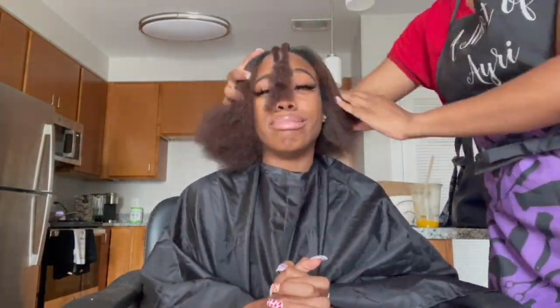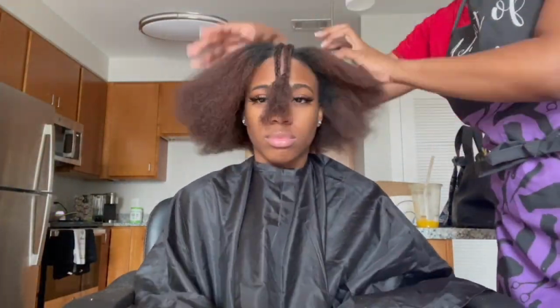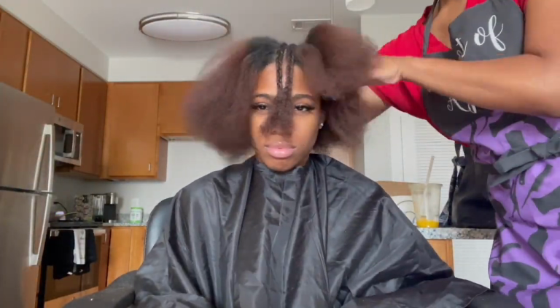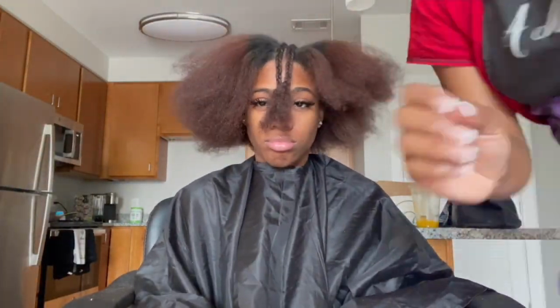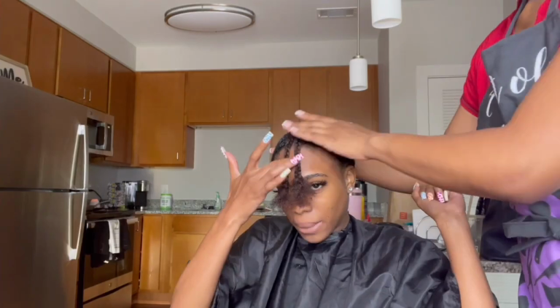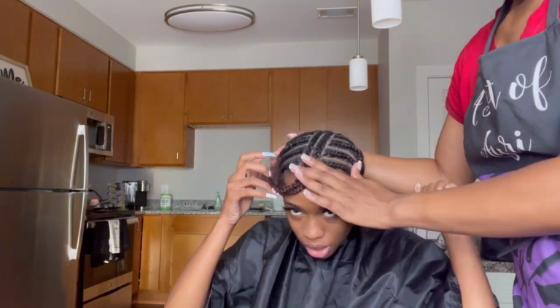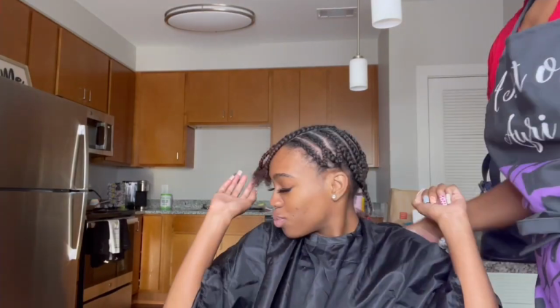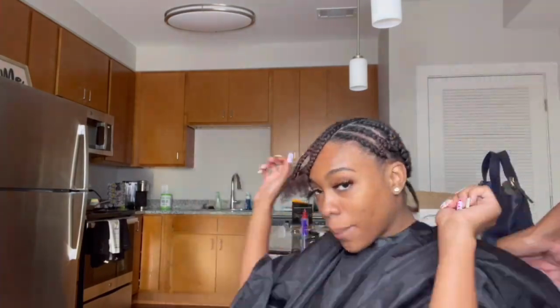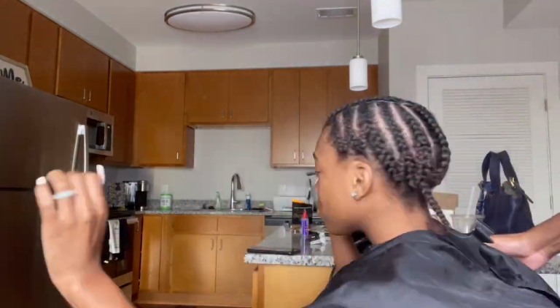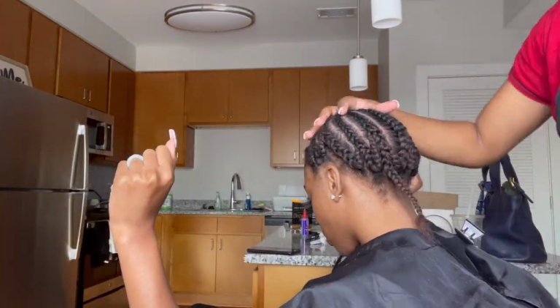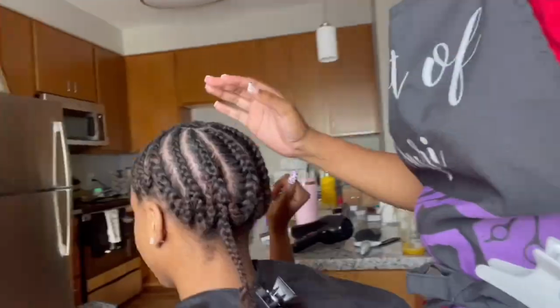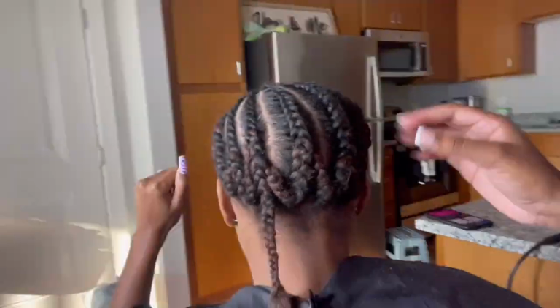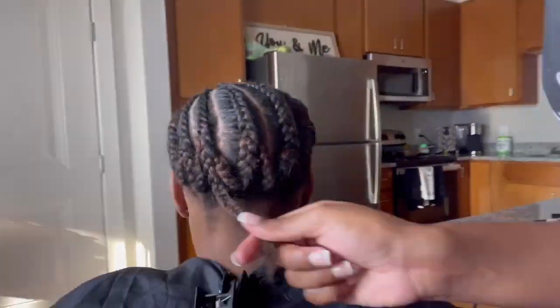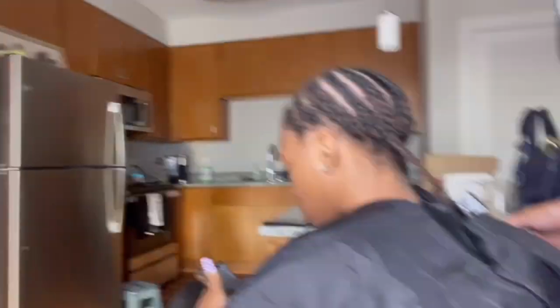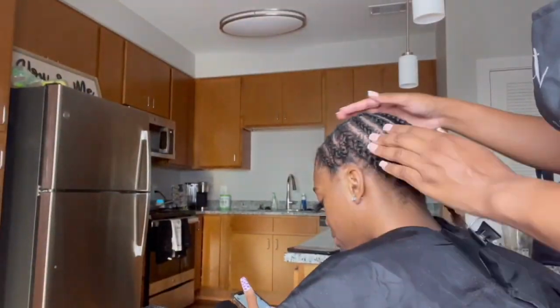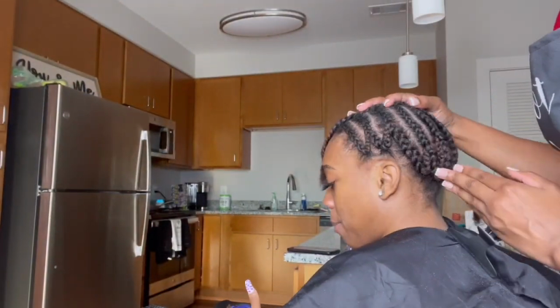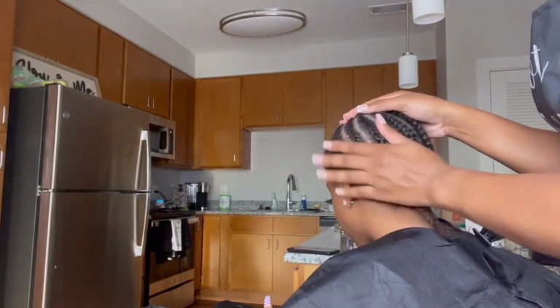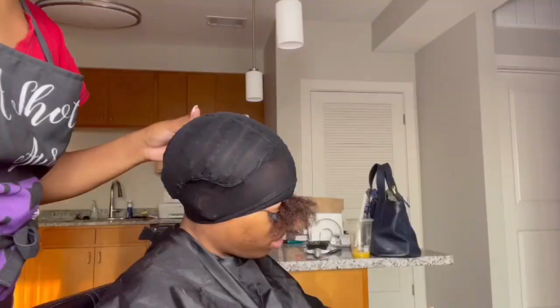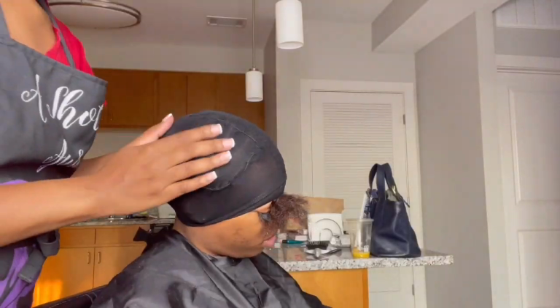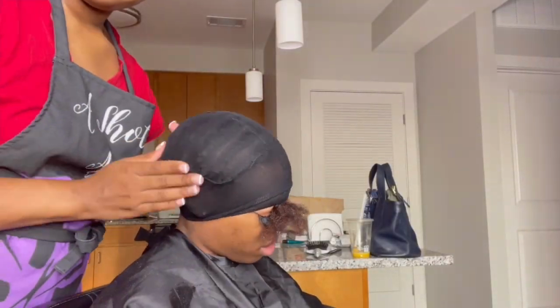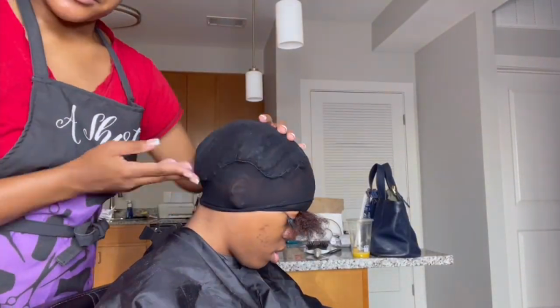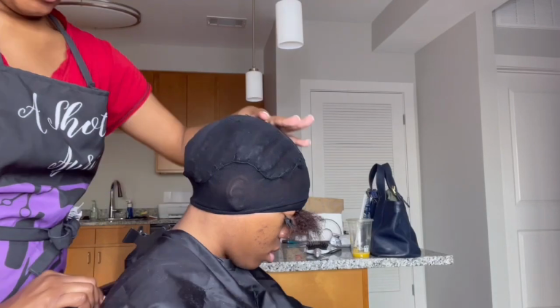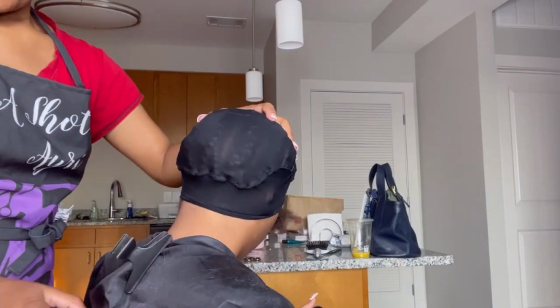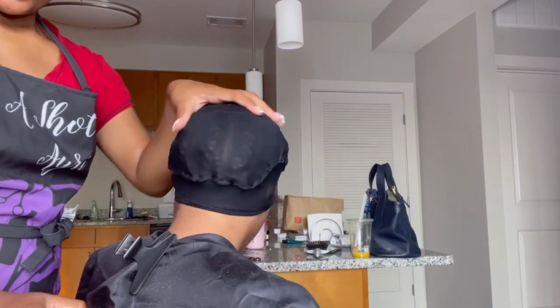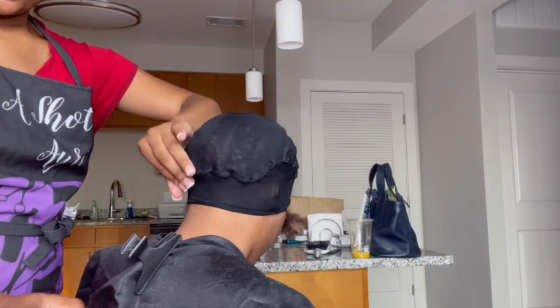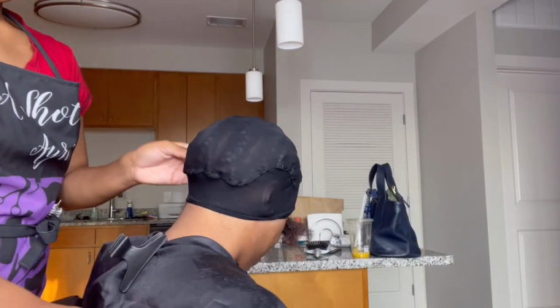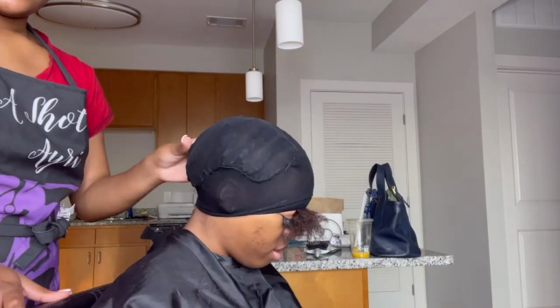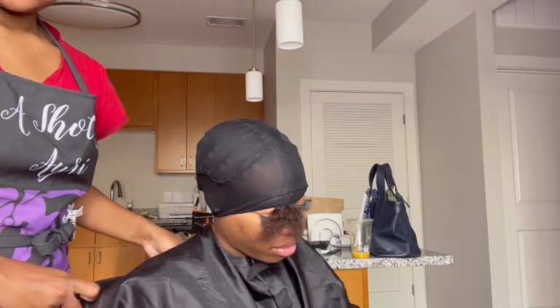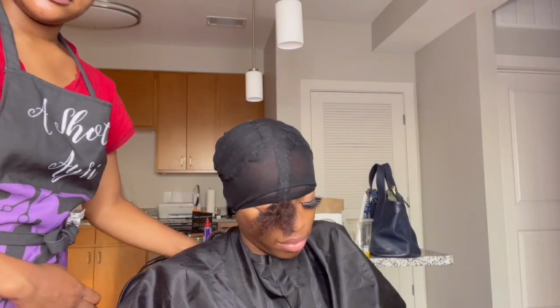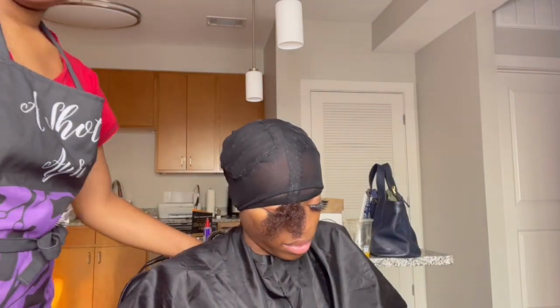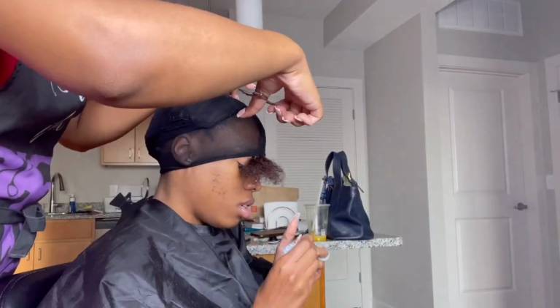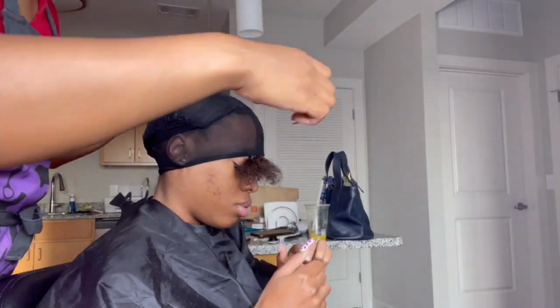This is the finished look for the breakdown. I just took that braid underneath. Next thing you're gonna do is put two black caps on the hair and sew around the perimeter.